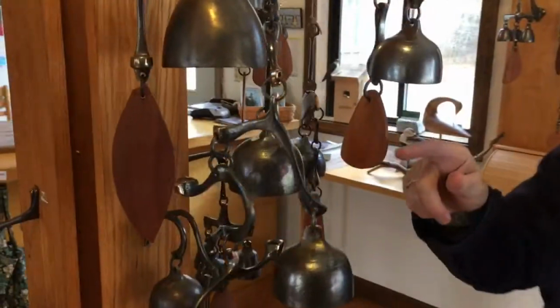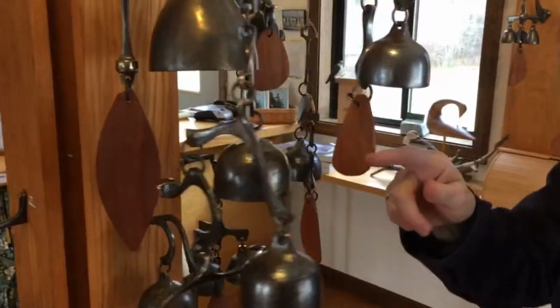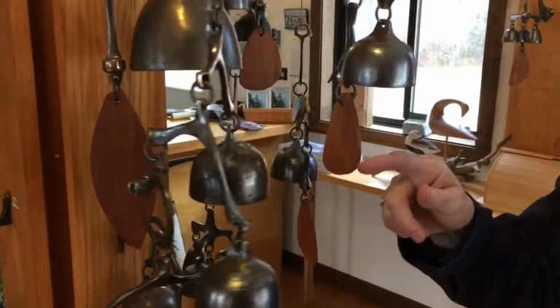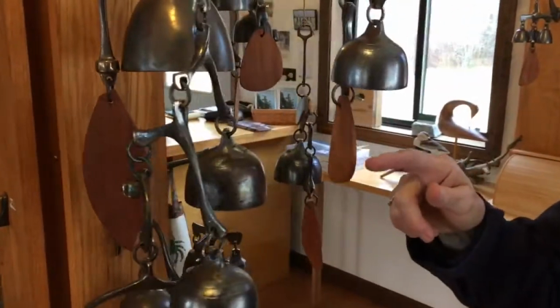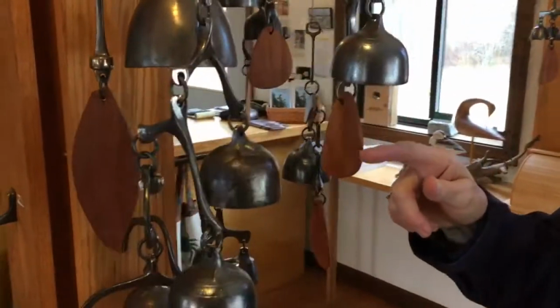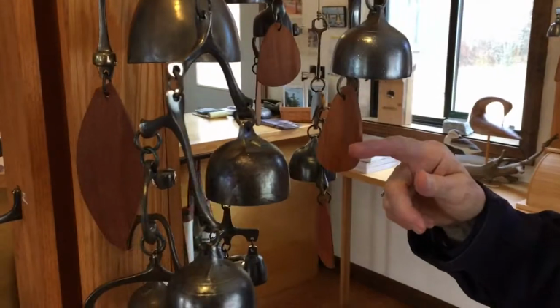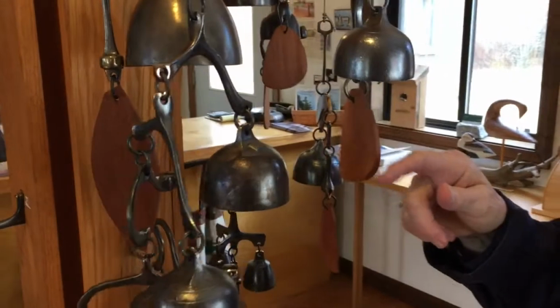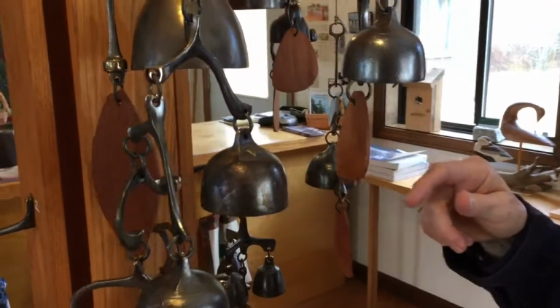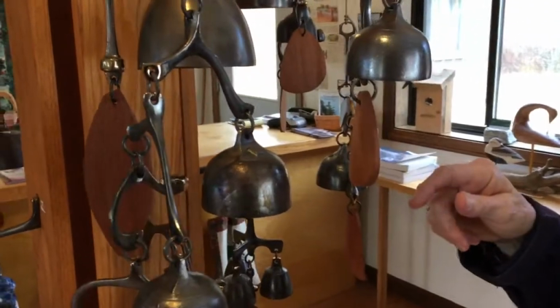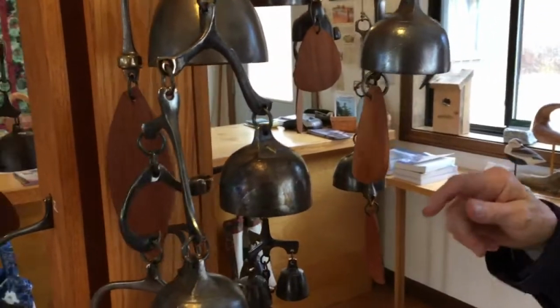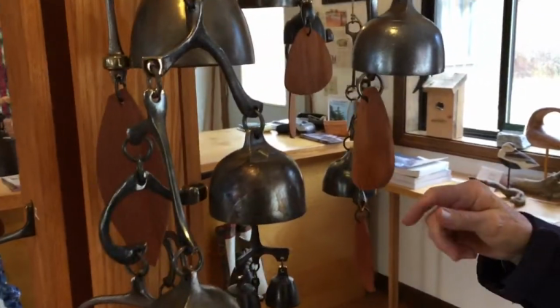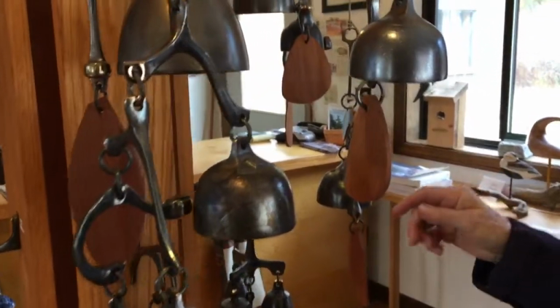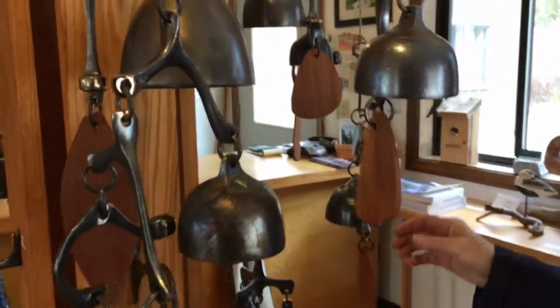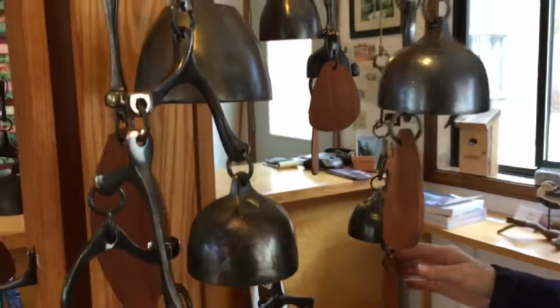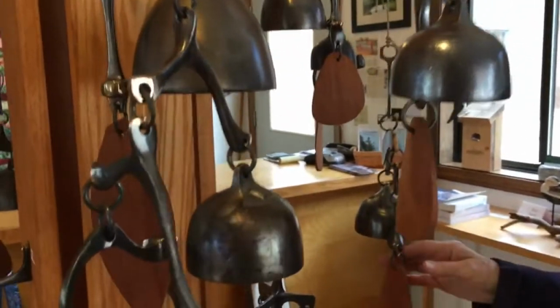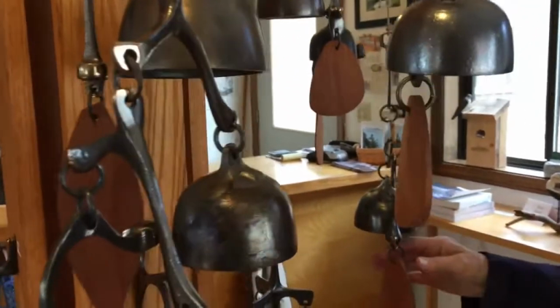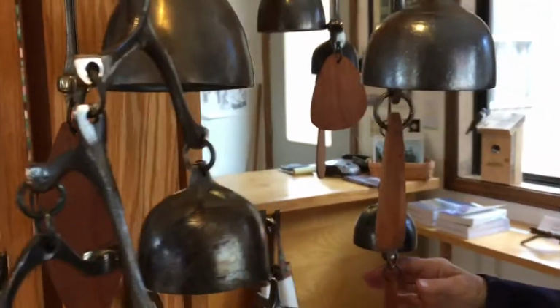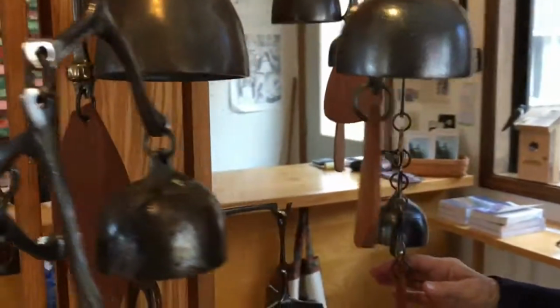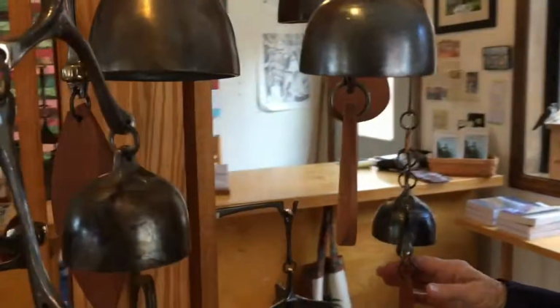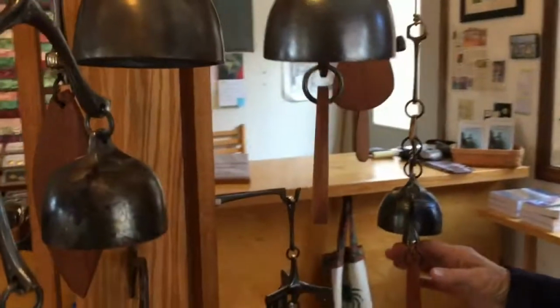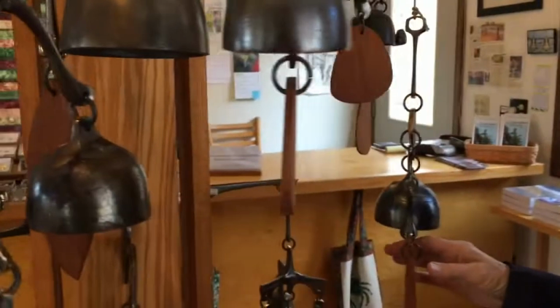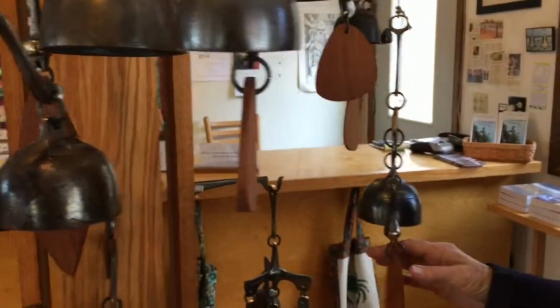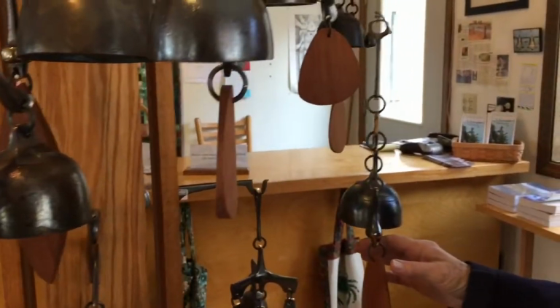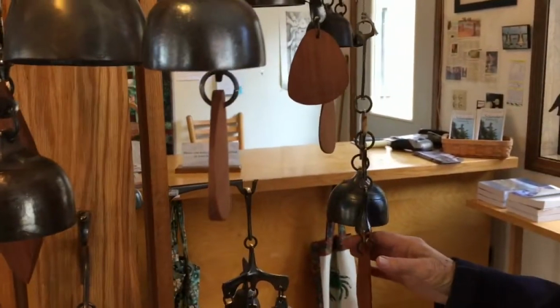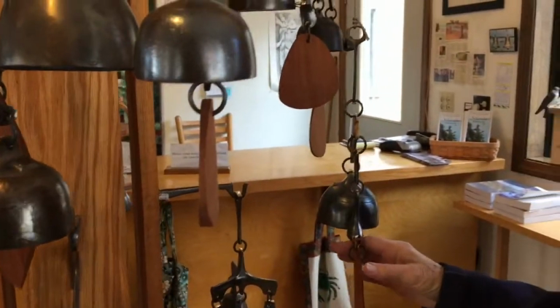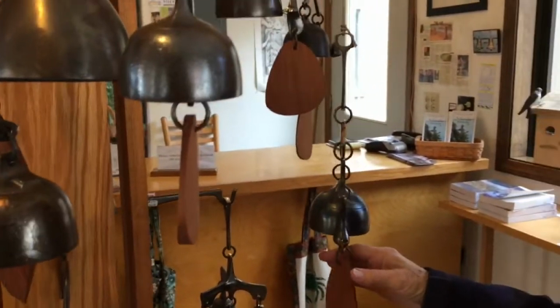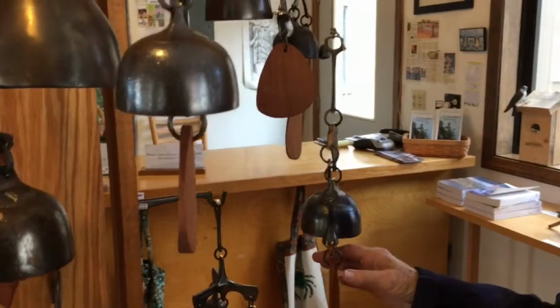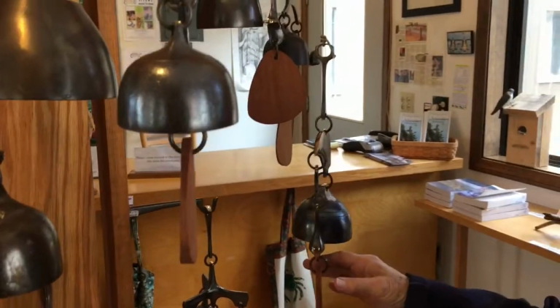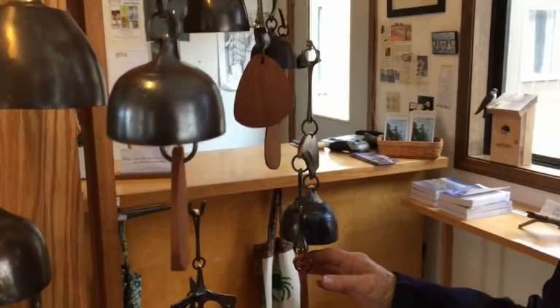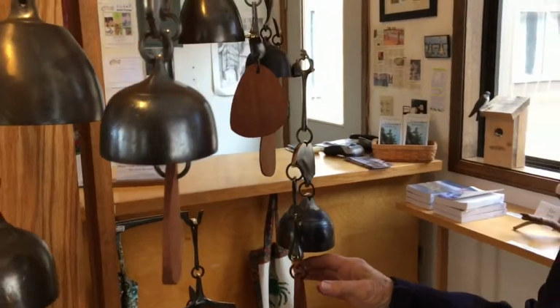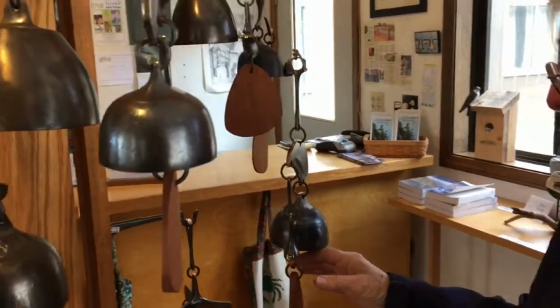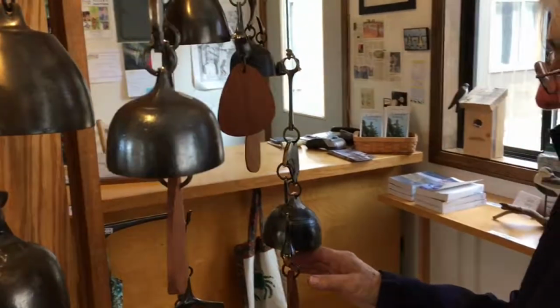In our gallery you can see samples of all the bells we make here in Prospect Harbor. Thanks very much for watching.